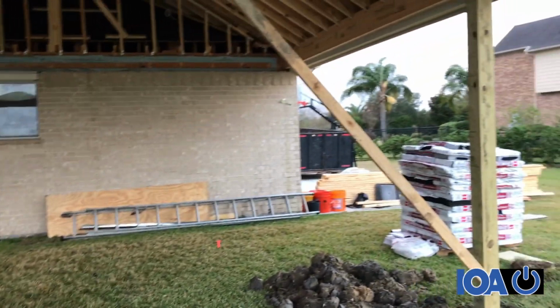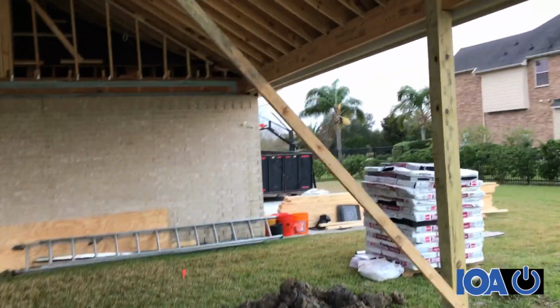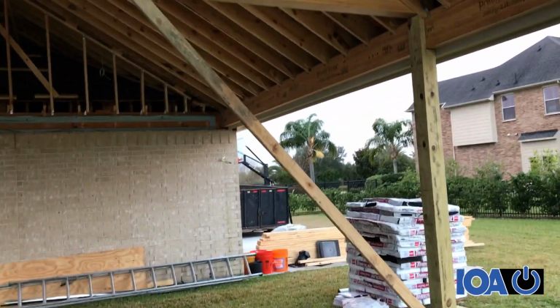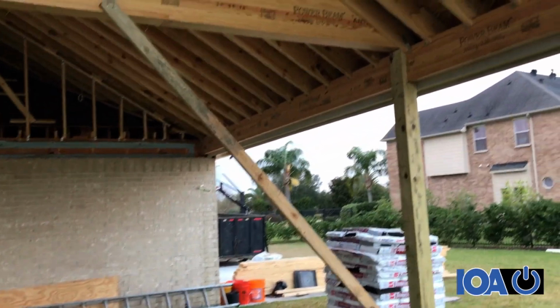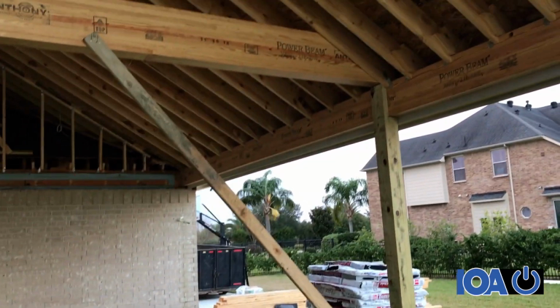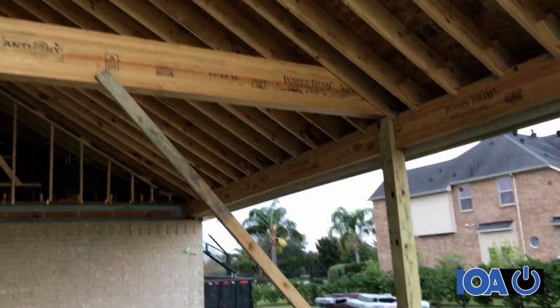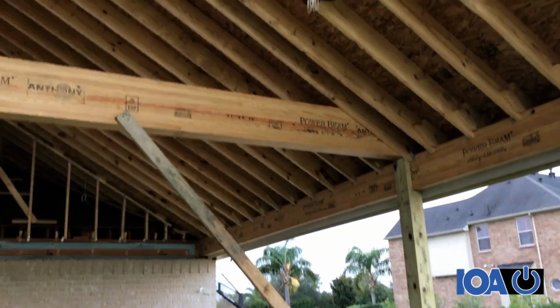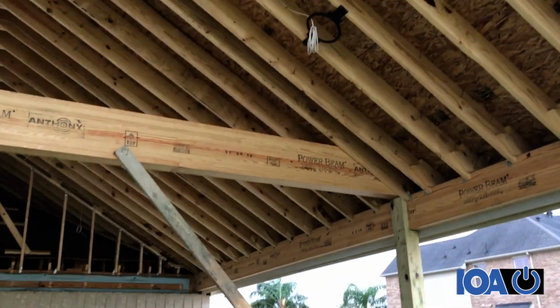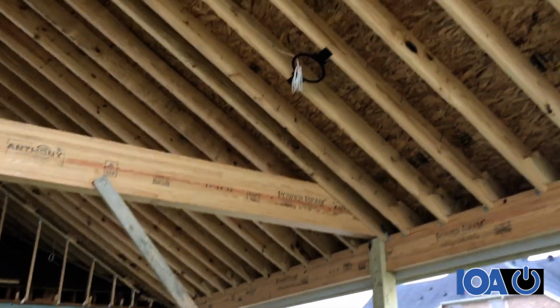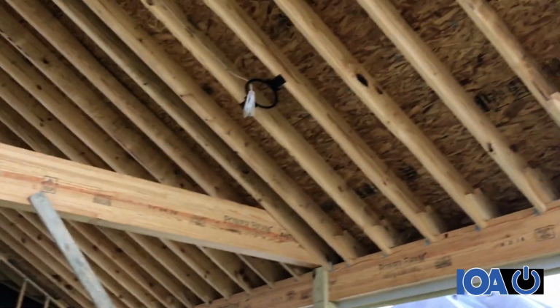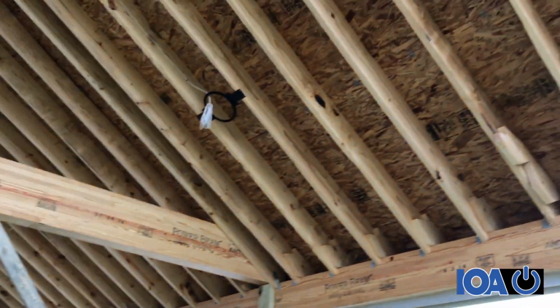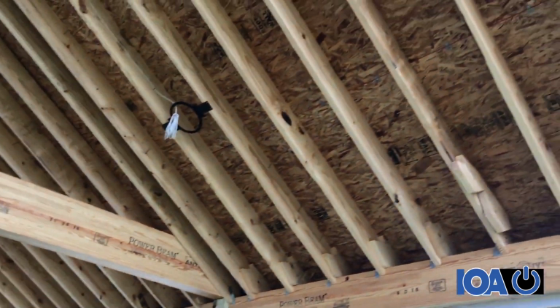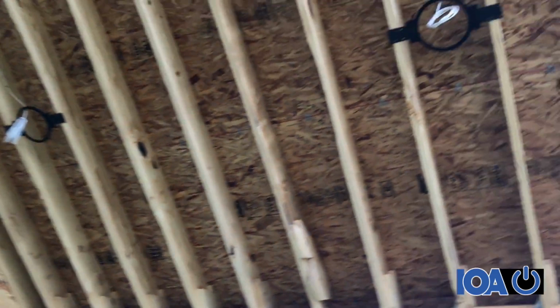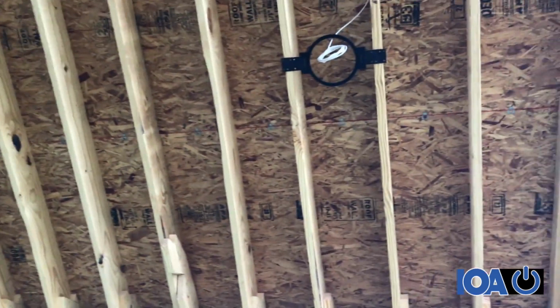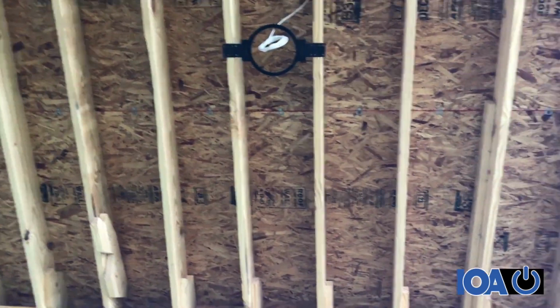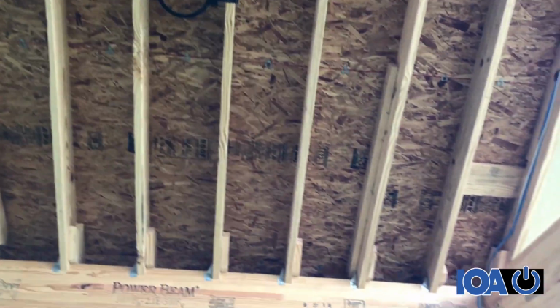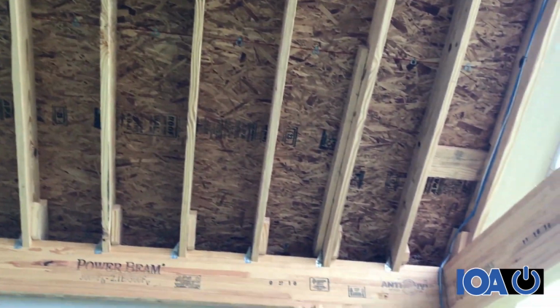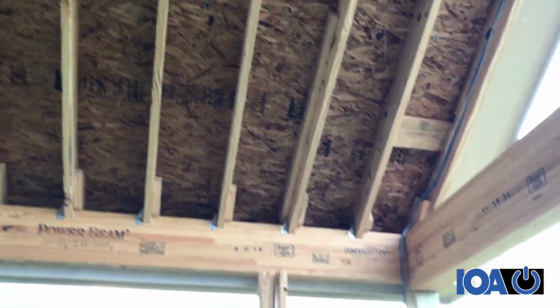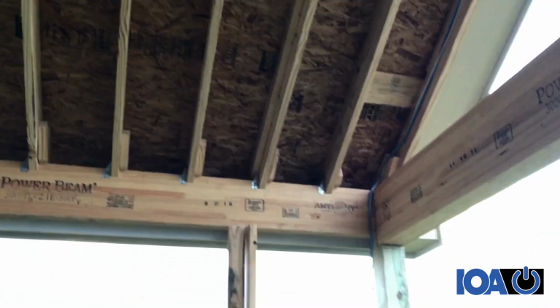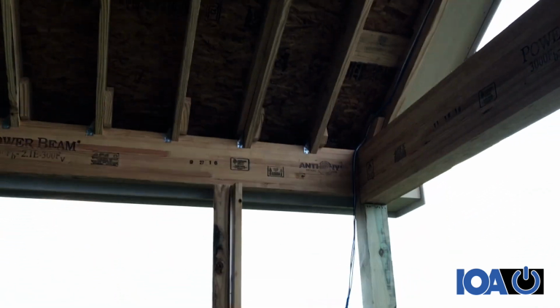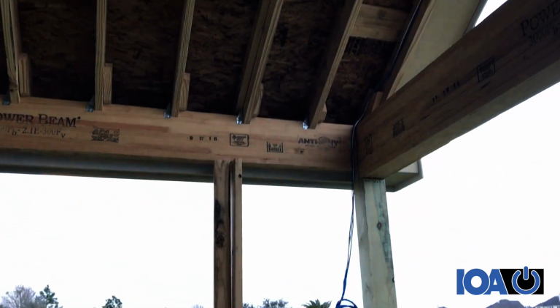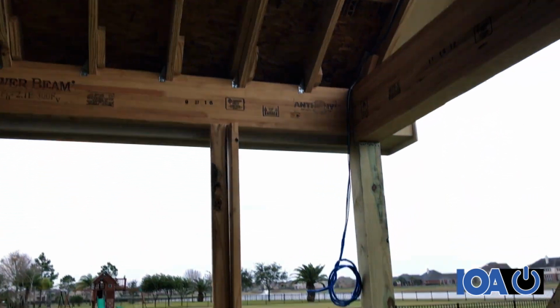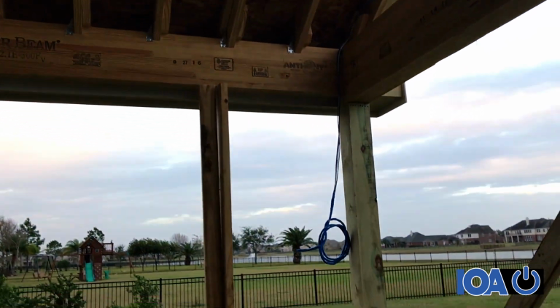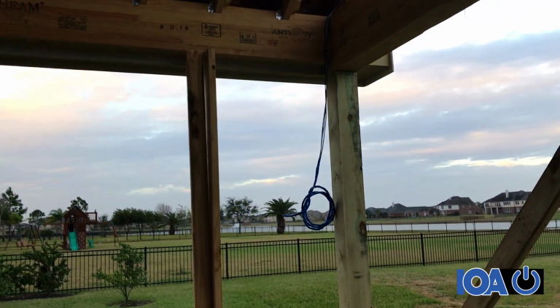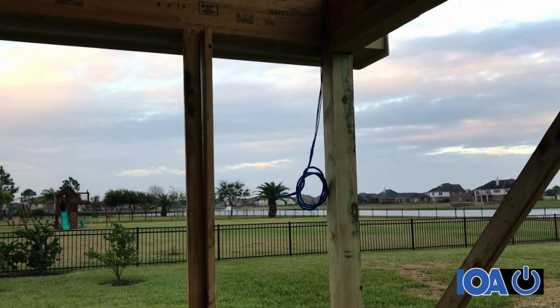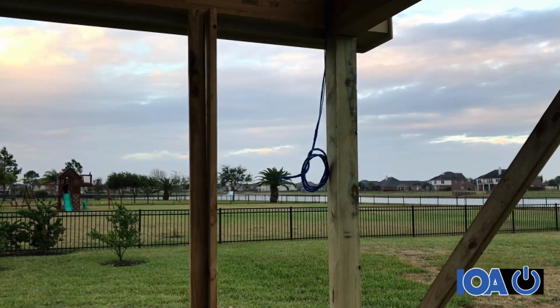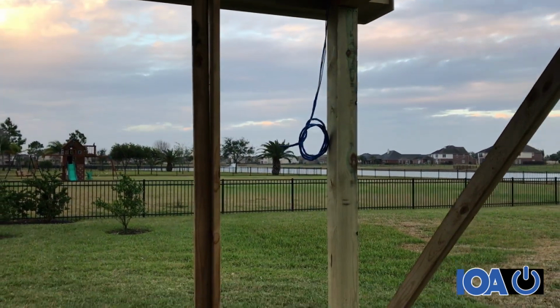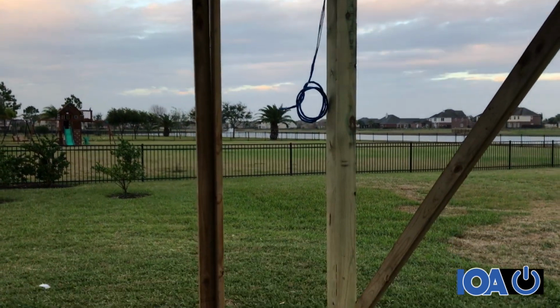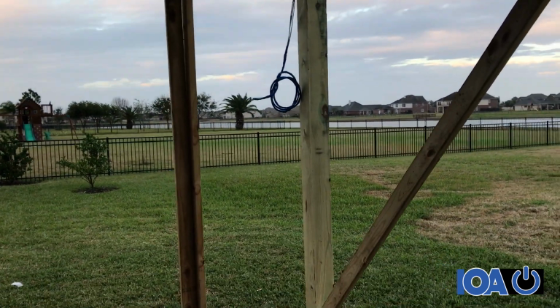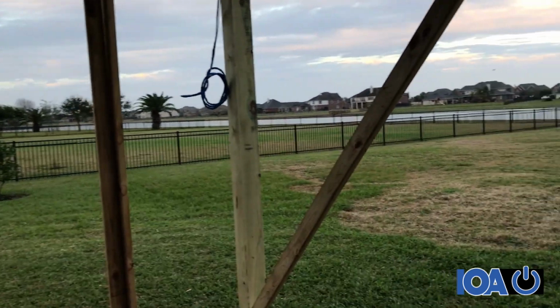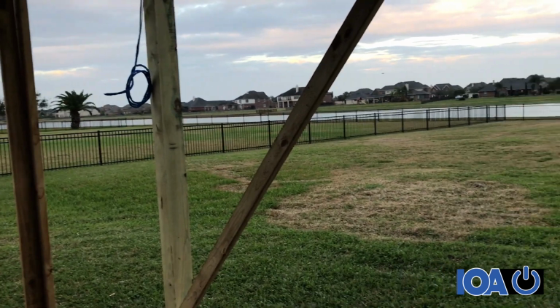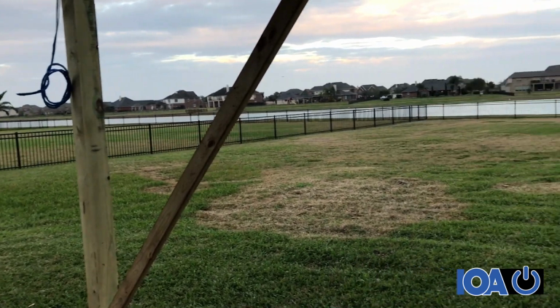Next to our equipment cabinet on that wall, a 75-inch TV. And in this corner there's going to be a TV hung over a stone fireplace — it's going to be beautiful.